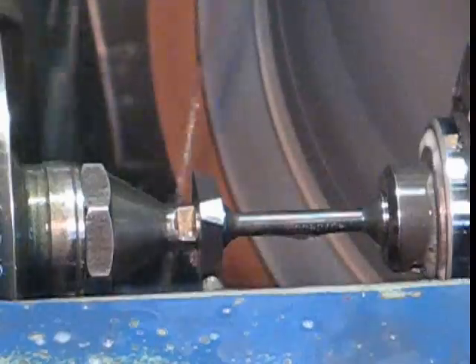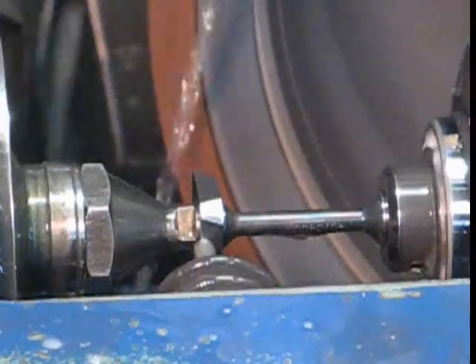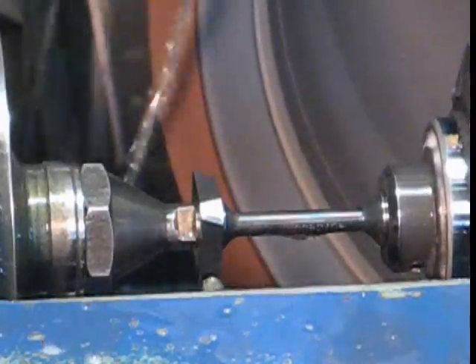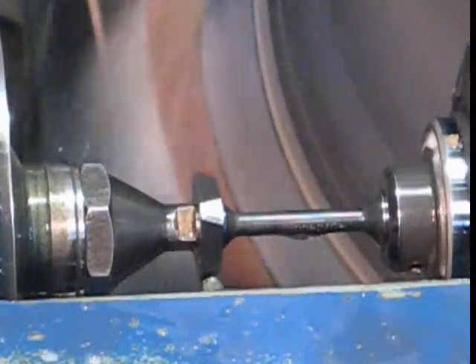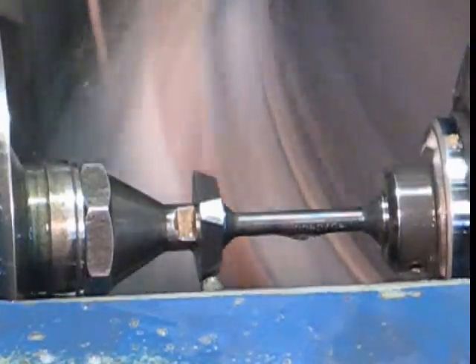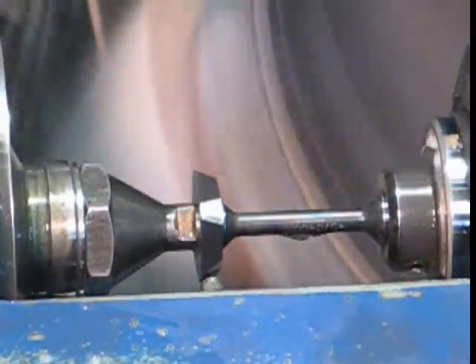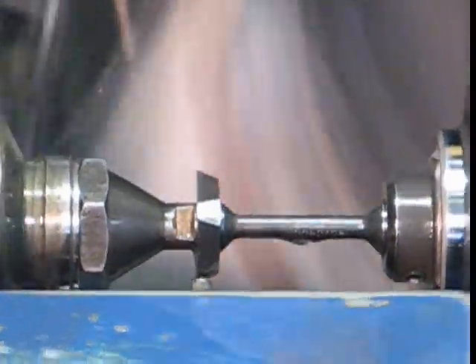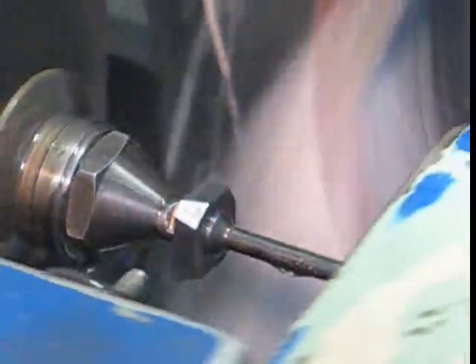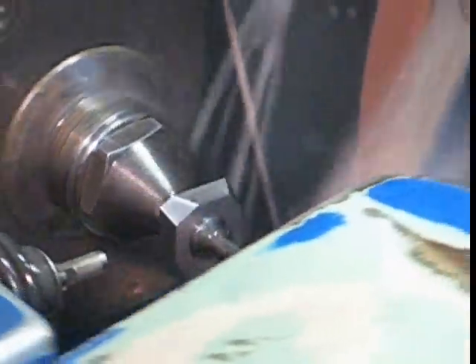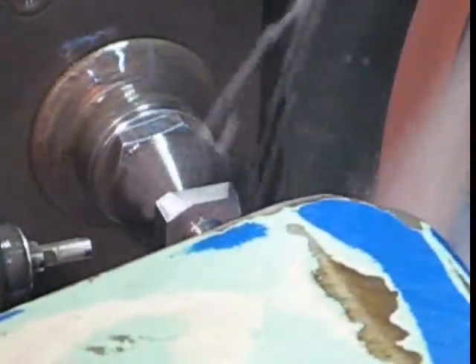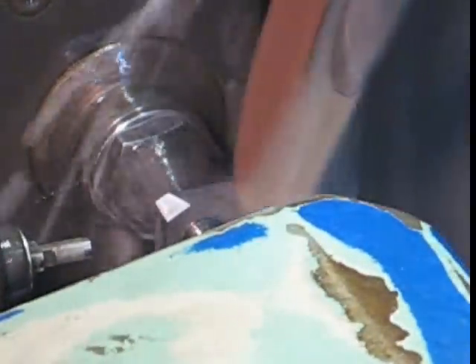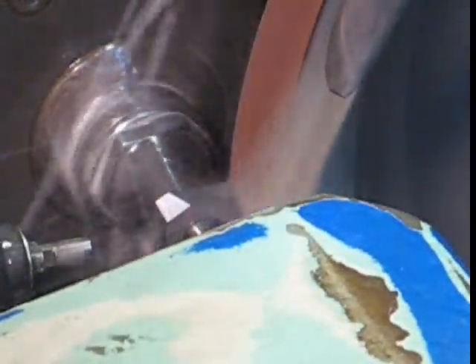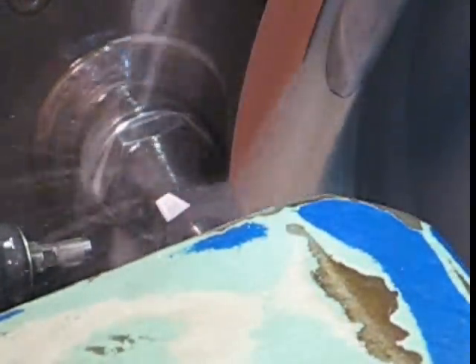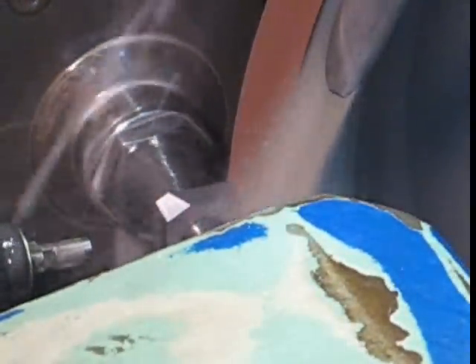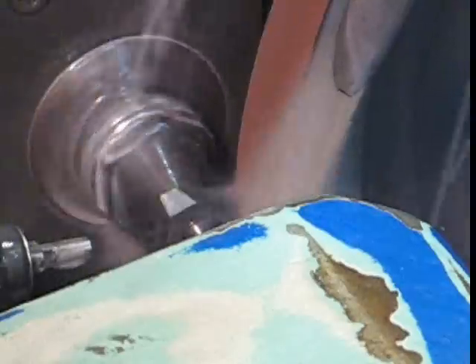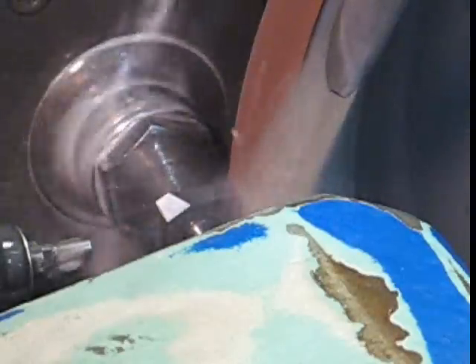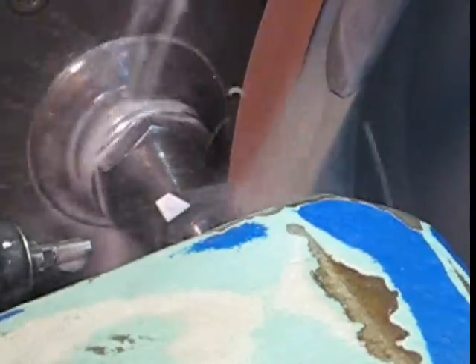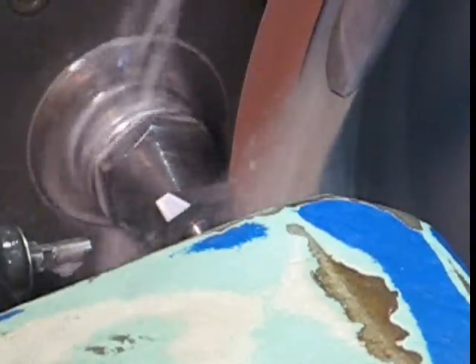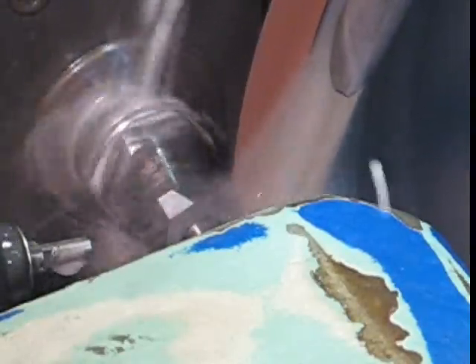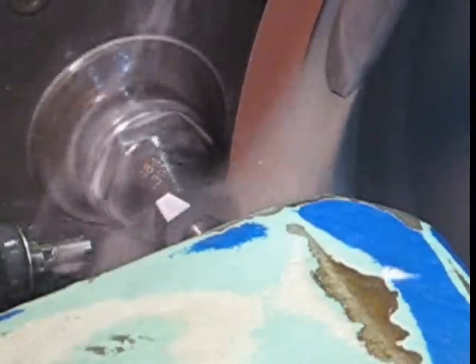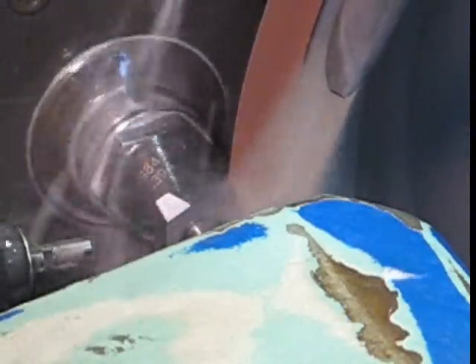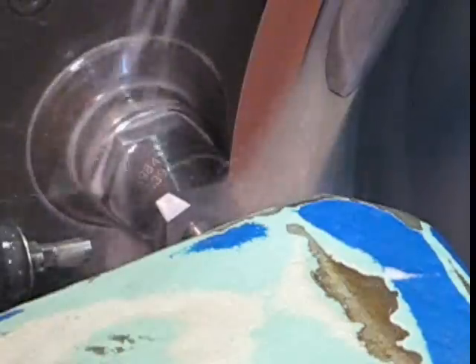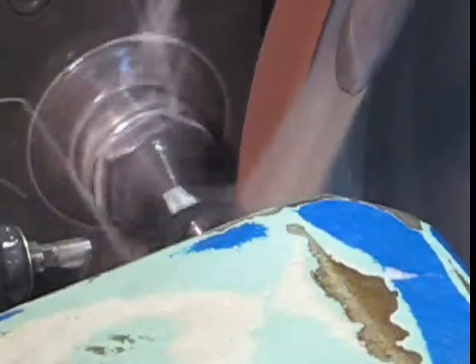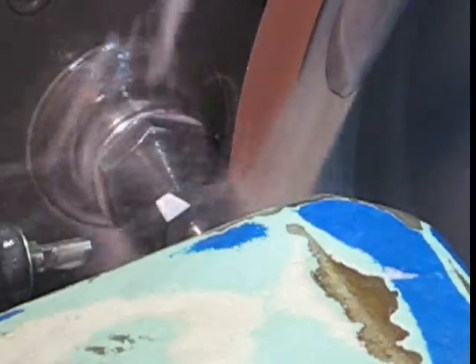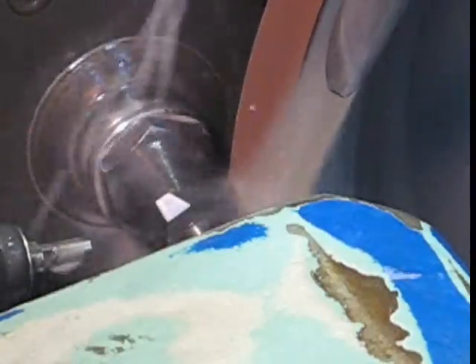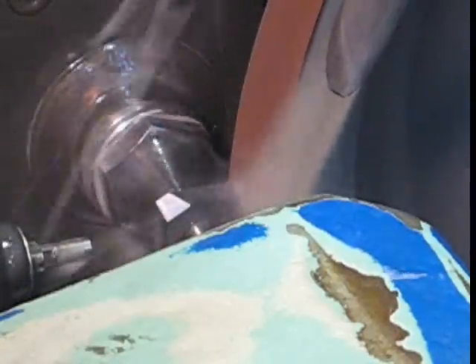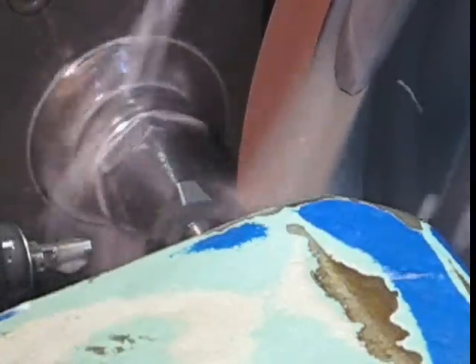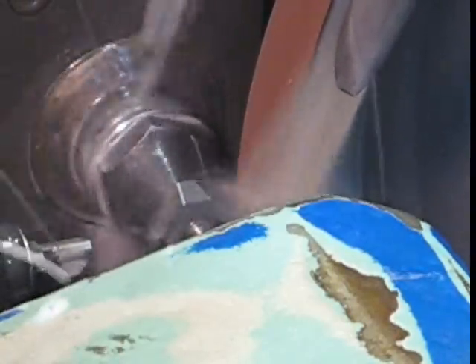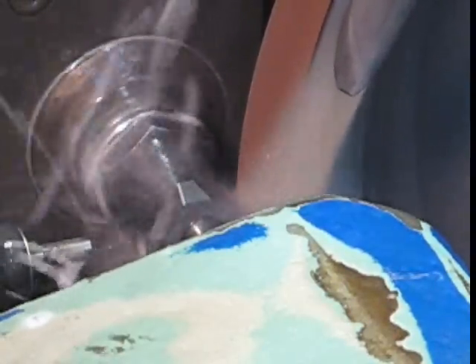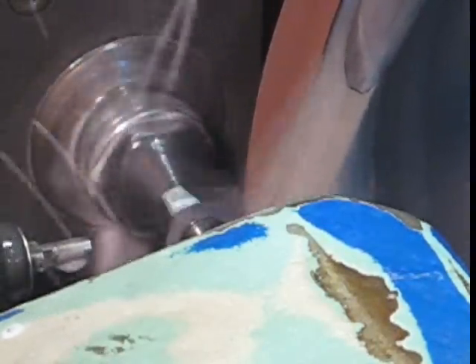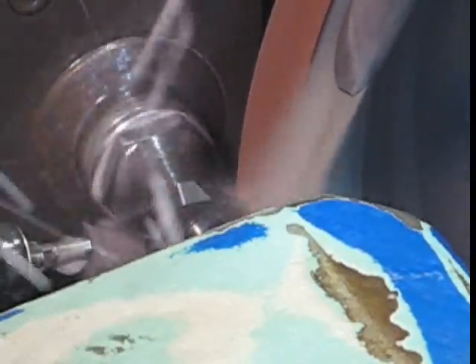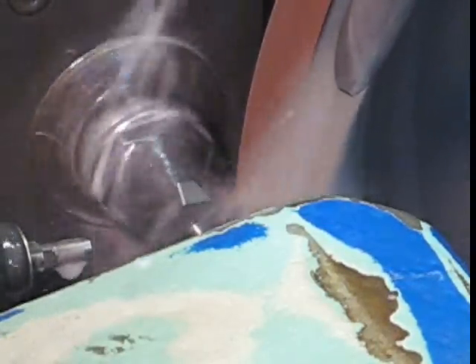Once the insert is gauged and found to be within the desired tolerance, landing of the cutting edge can be done. Both operations can be completed in the same setup. Roughing and finishing cycles ensure edge quality.